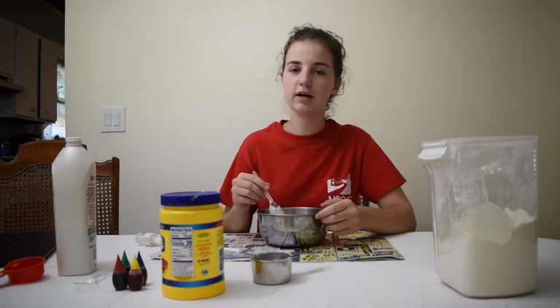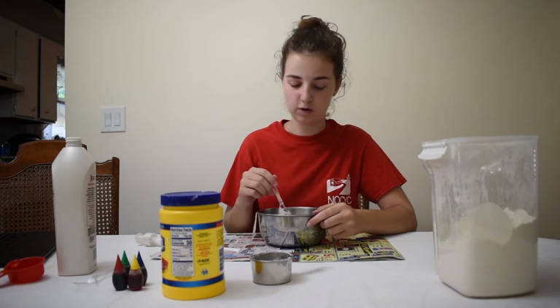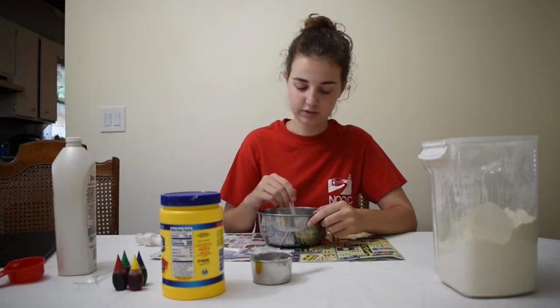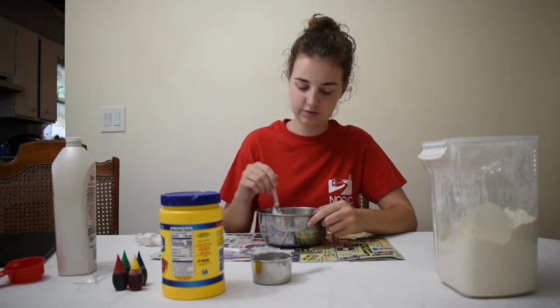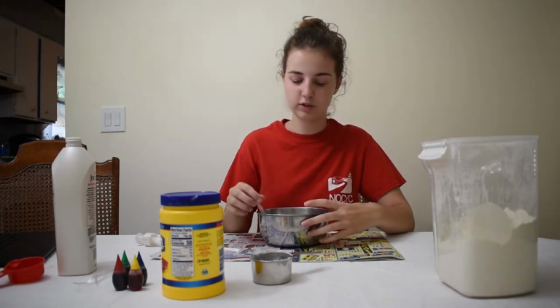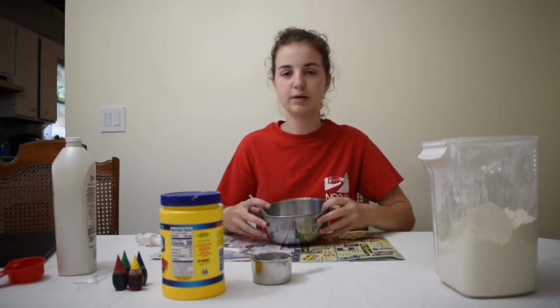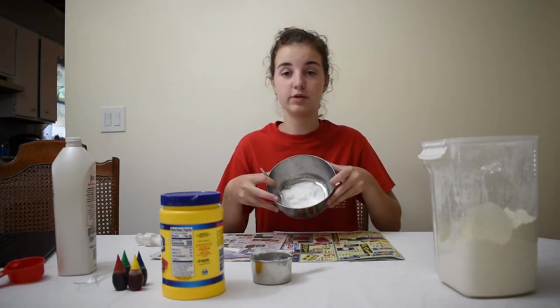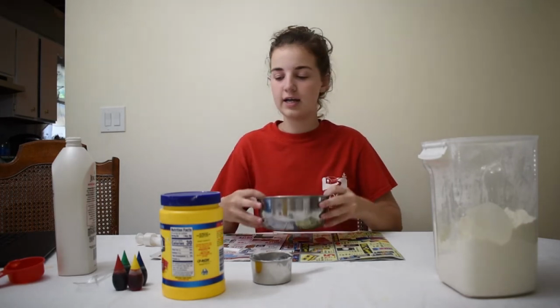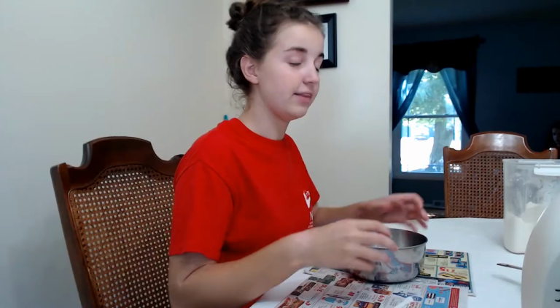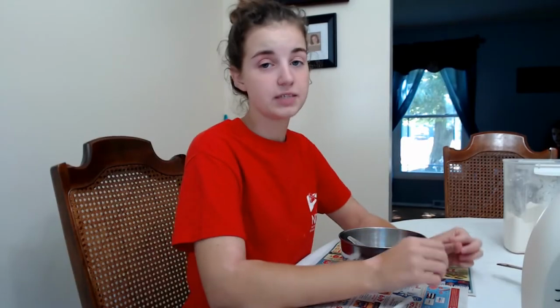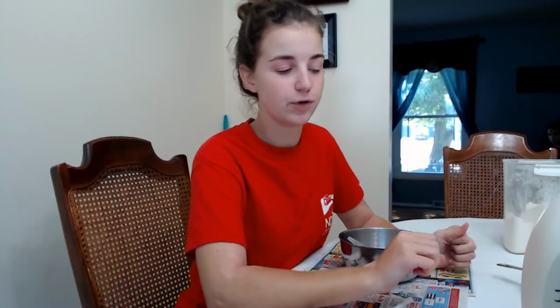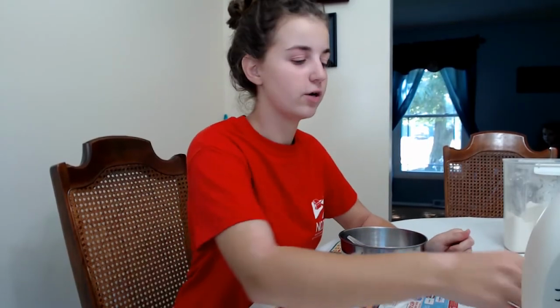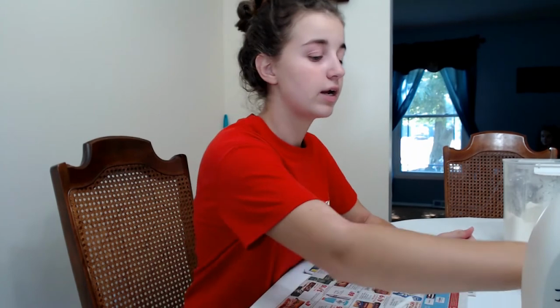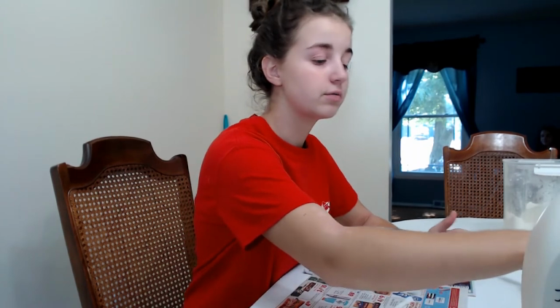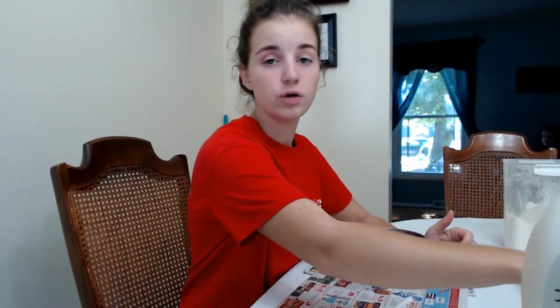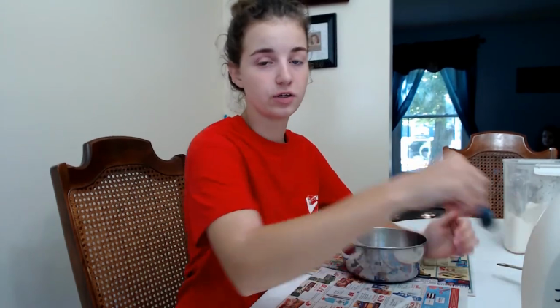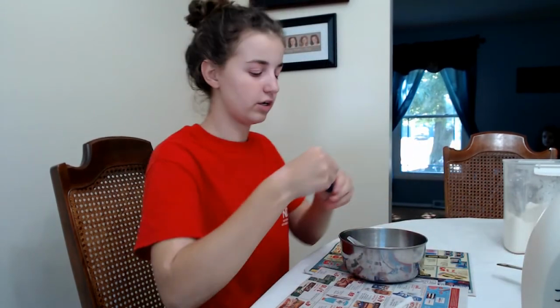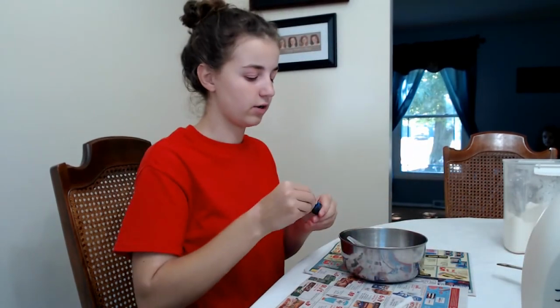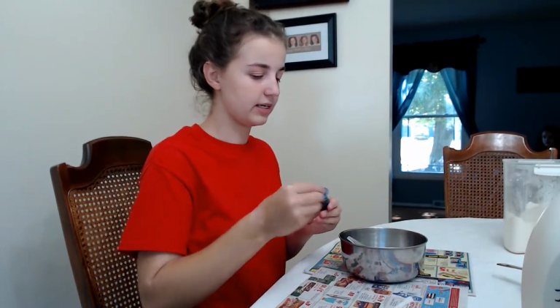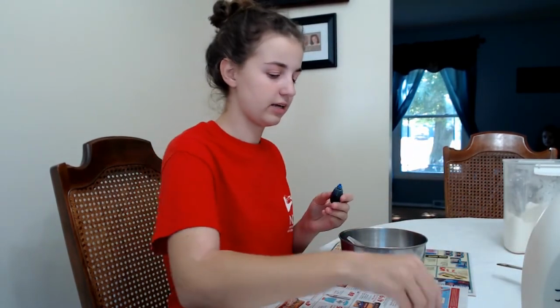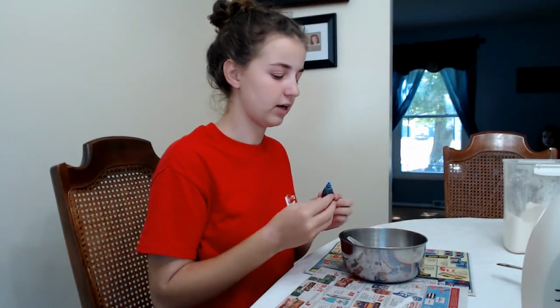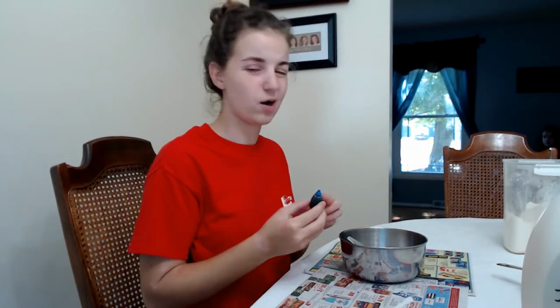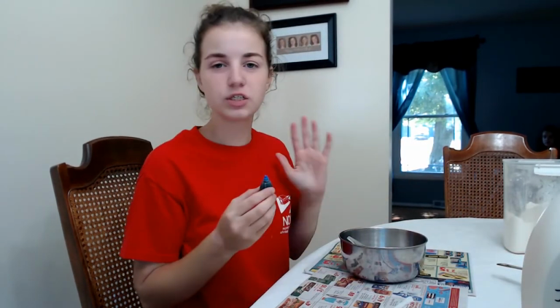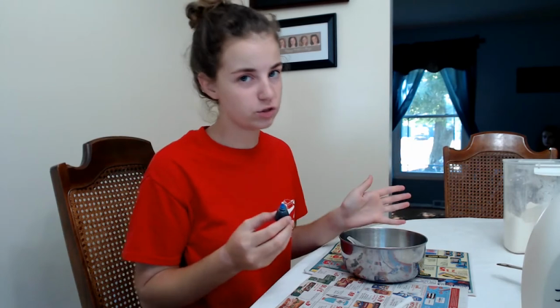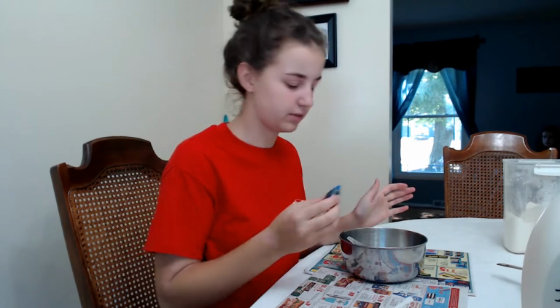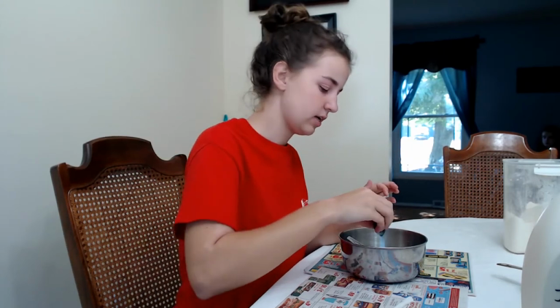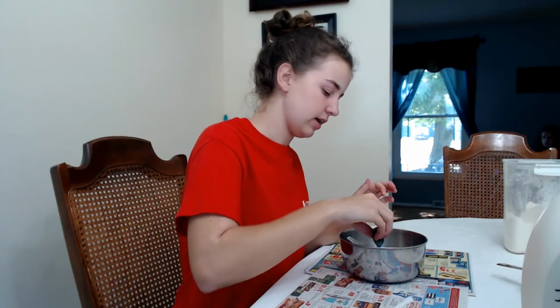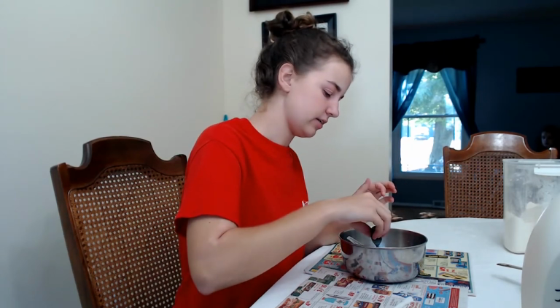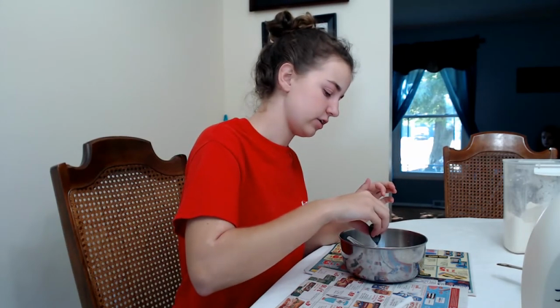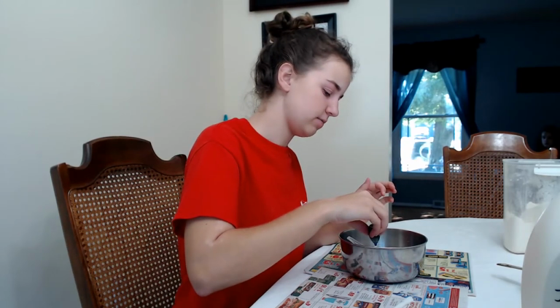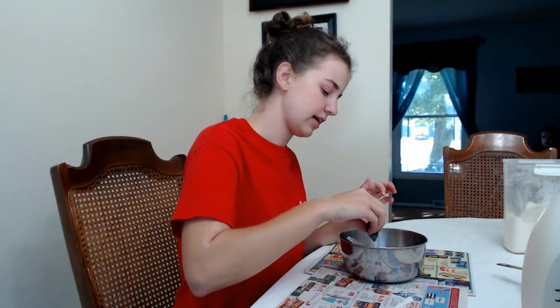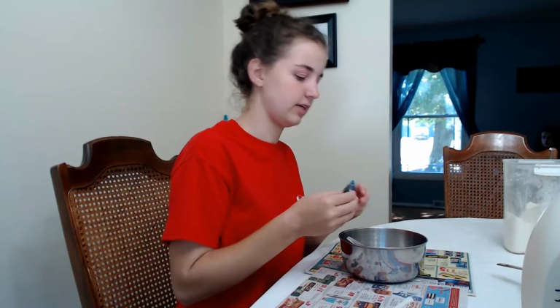Once you've done that, you've got your lotion at the bottom of the bowl, and this step is kind of important. So whatever color you want to make your cloud dough, go ahead and get that color out right now. I'm just going to put two drops in, and you're going to go ahead and mix that together.